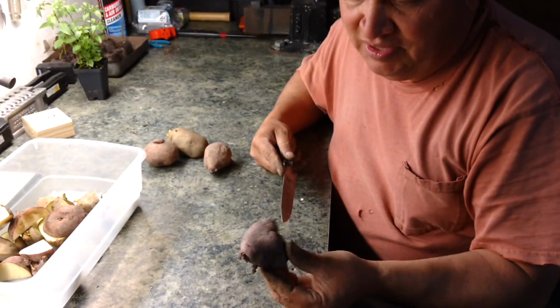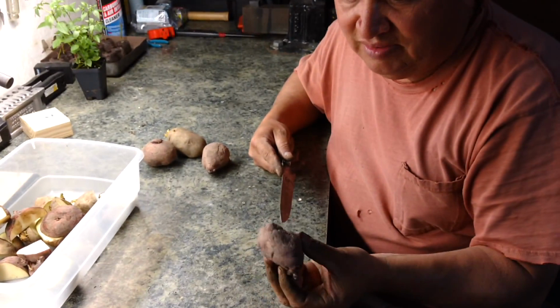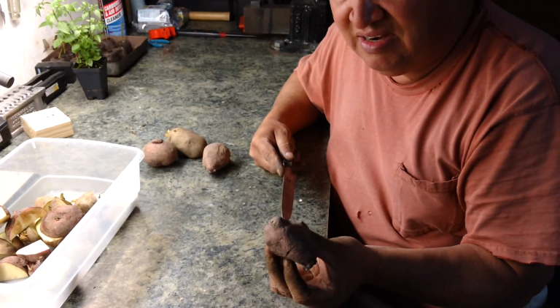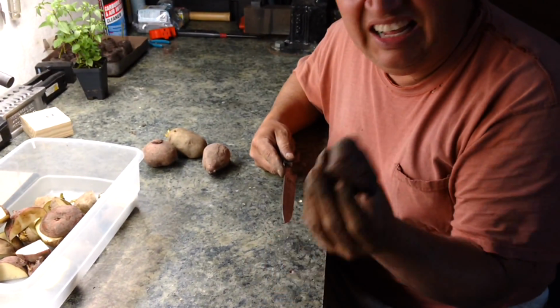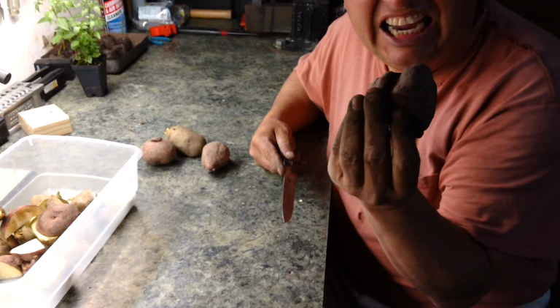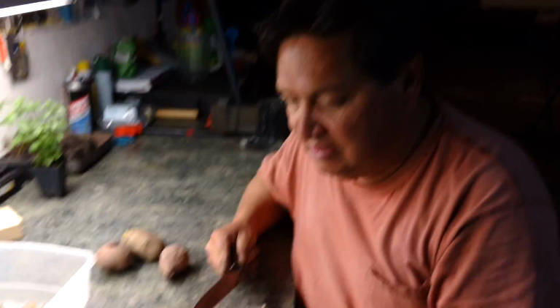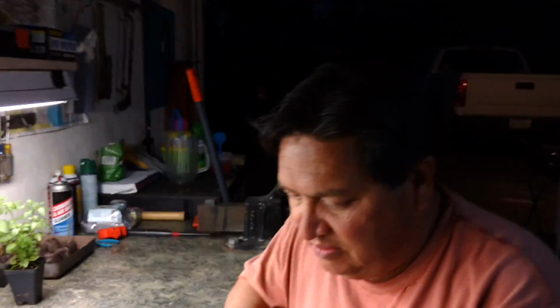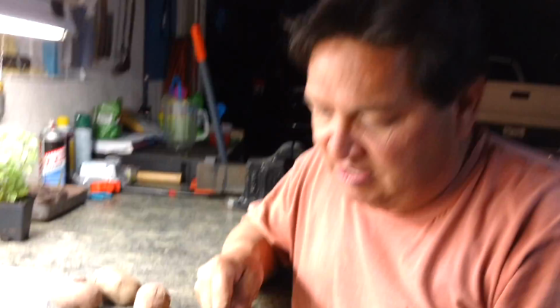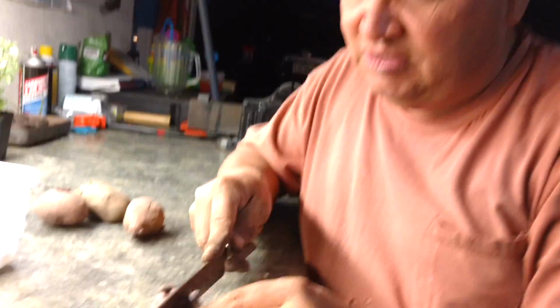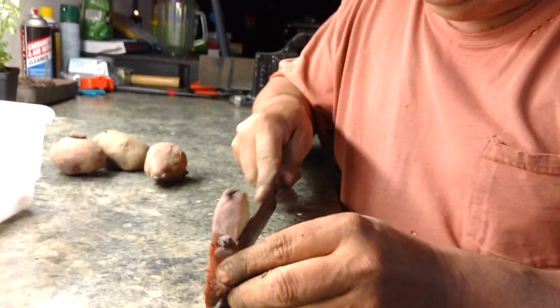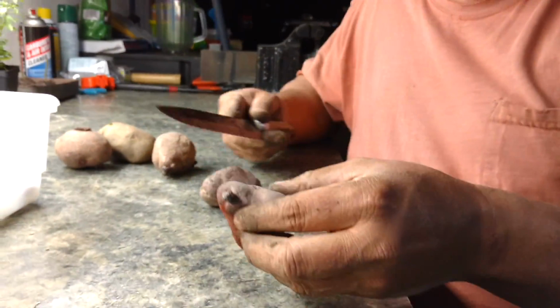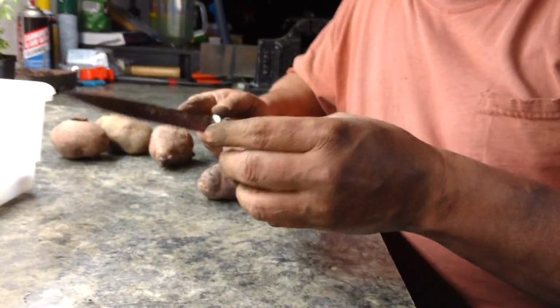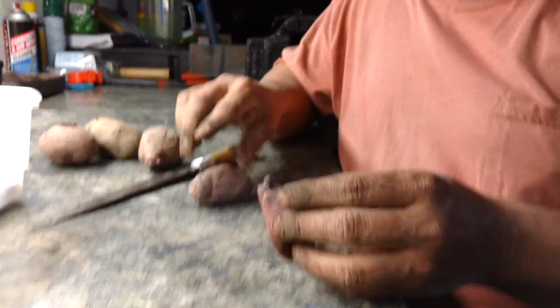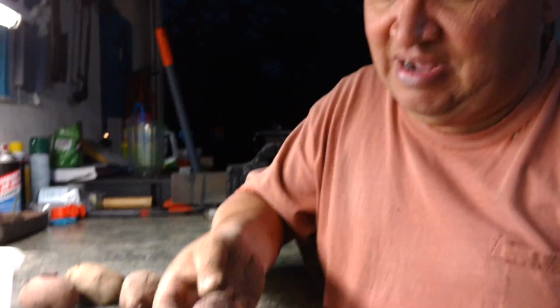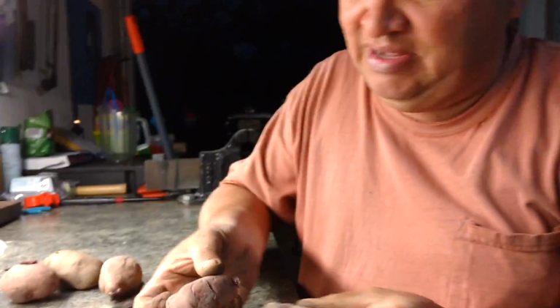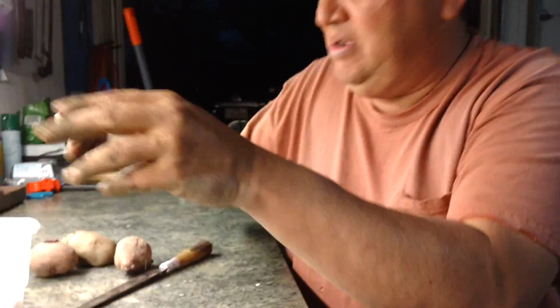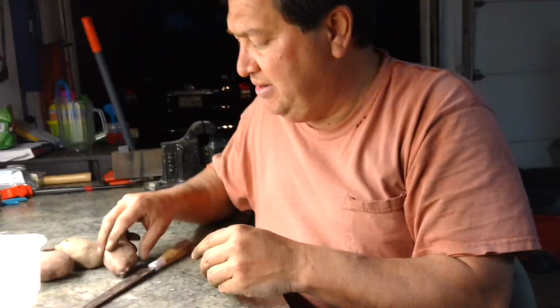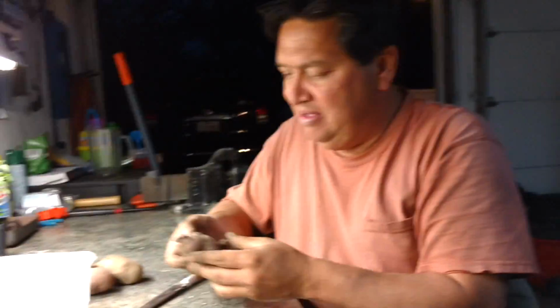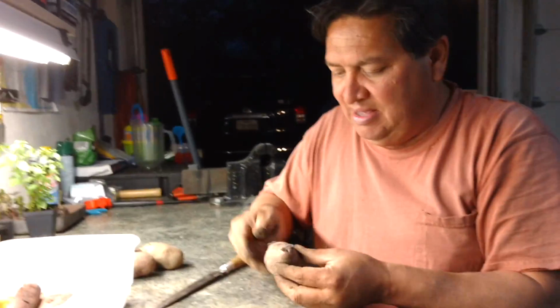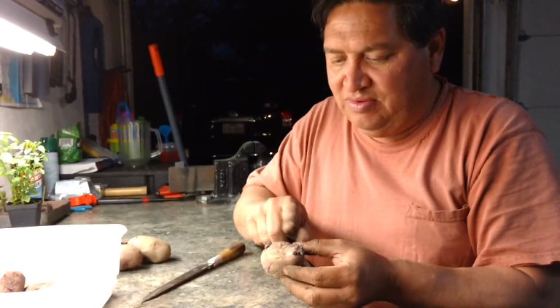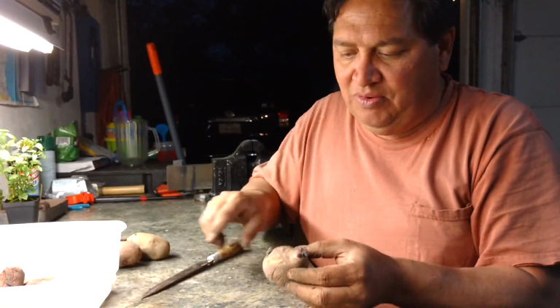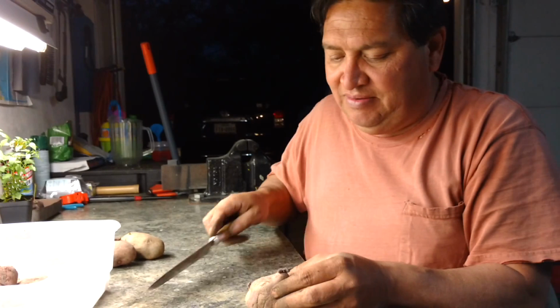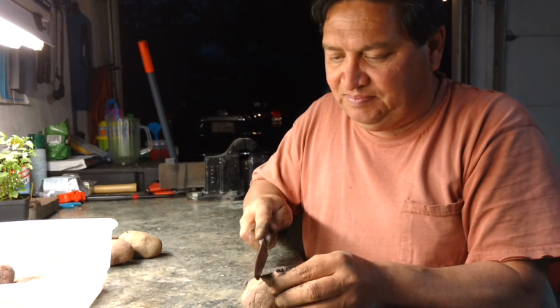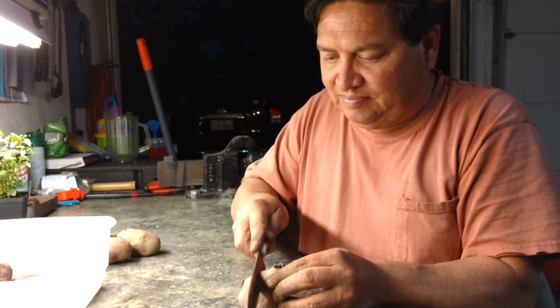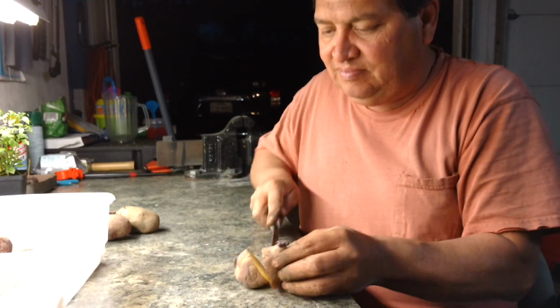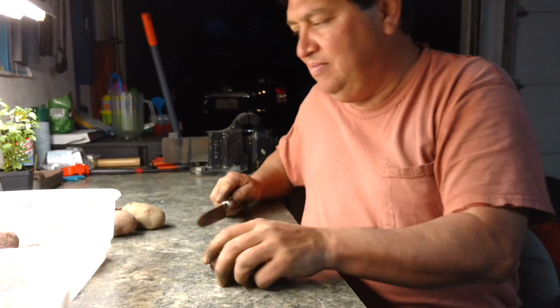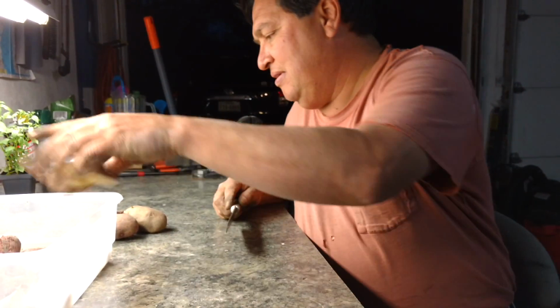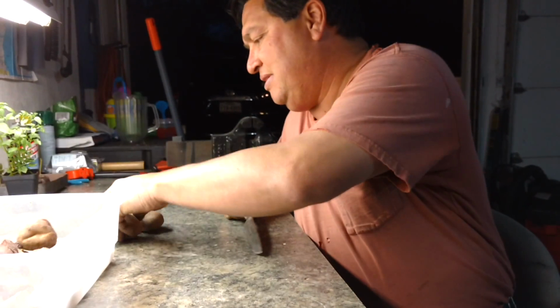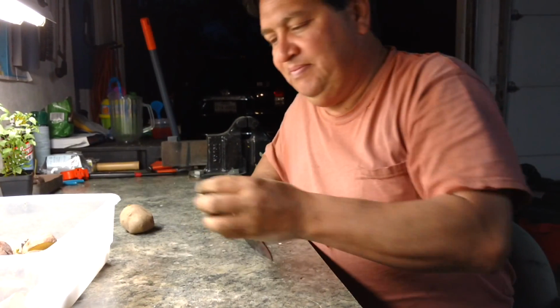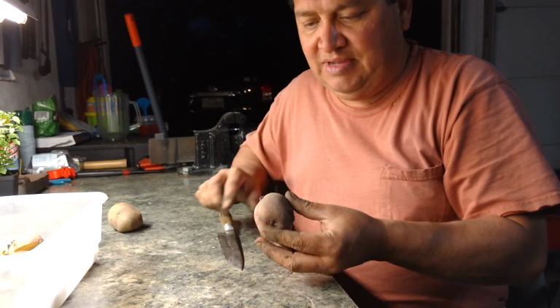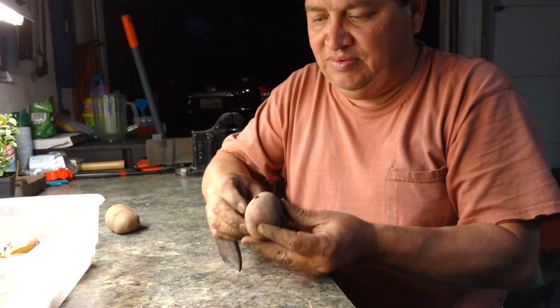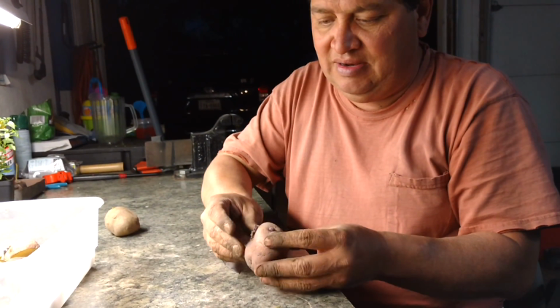You put it in a pot with all the other ones and it has to dry overnight, because if not, they get fungus. The potato will offer nutrients to this until it gets the root system going.